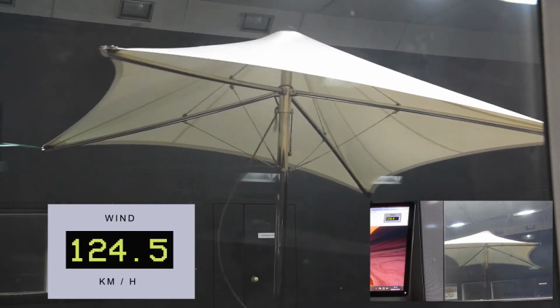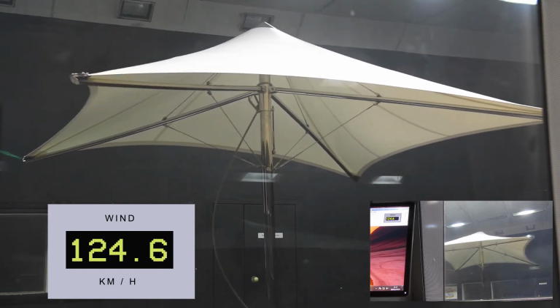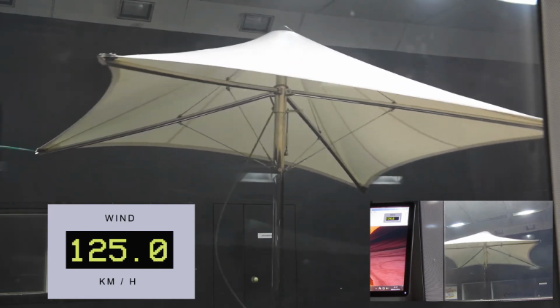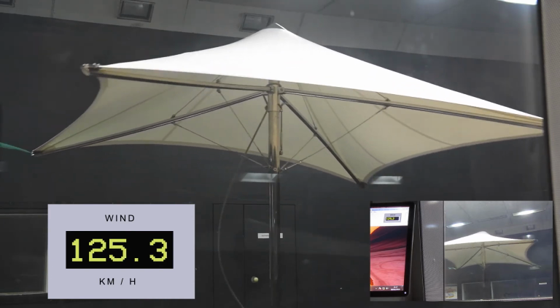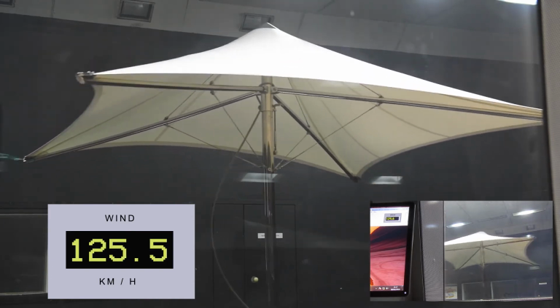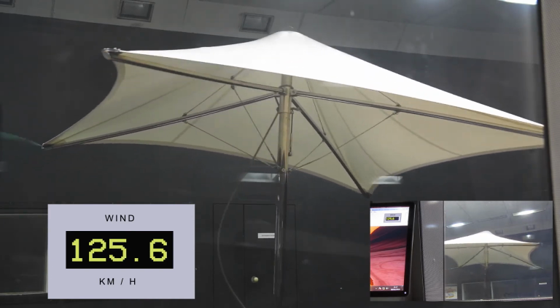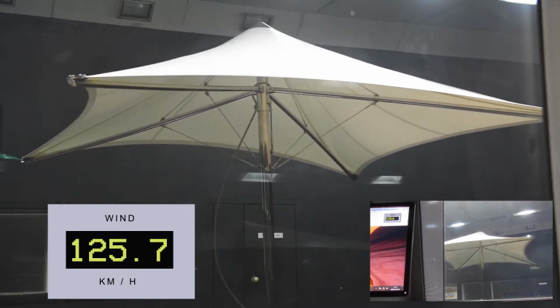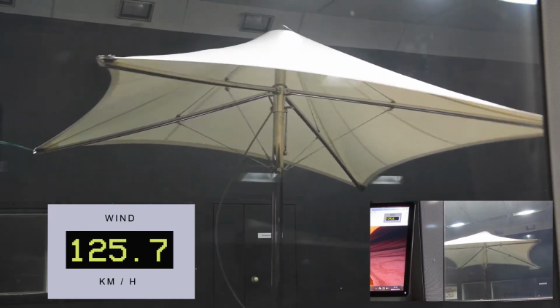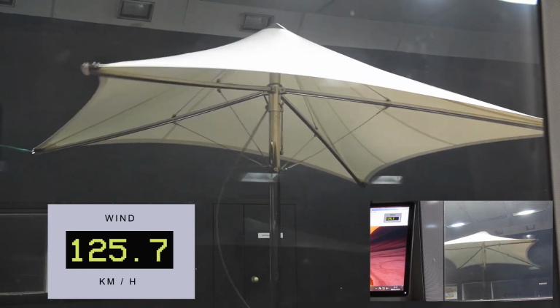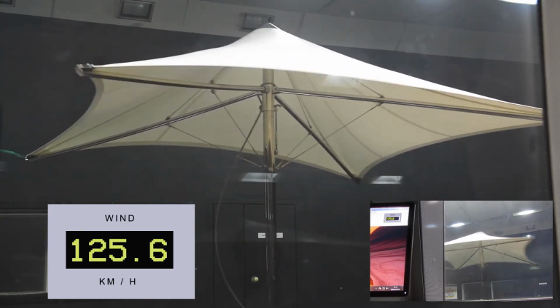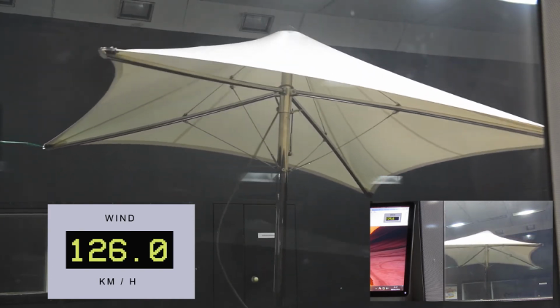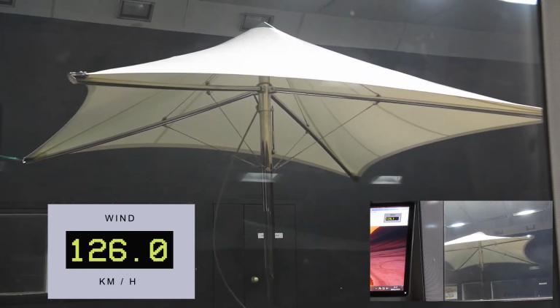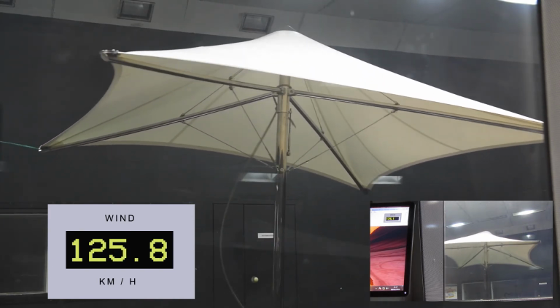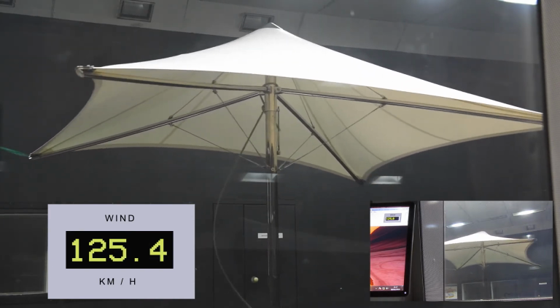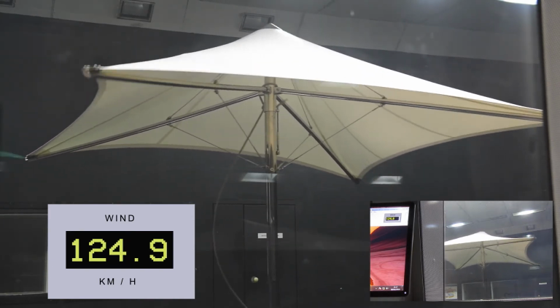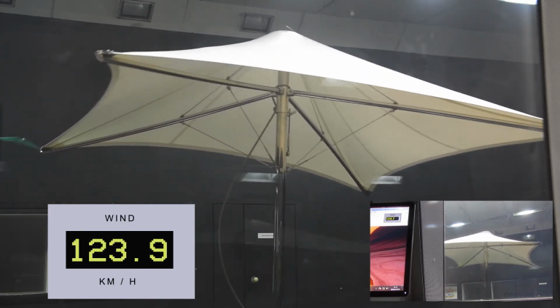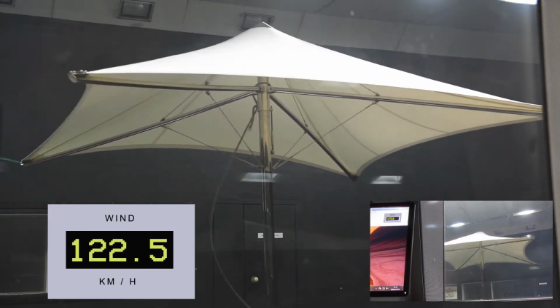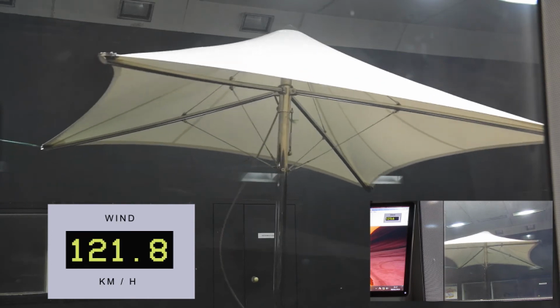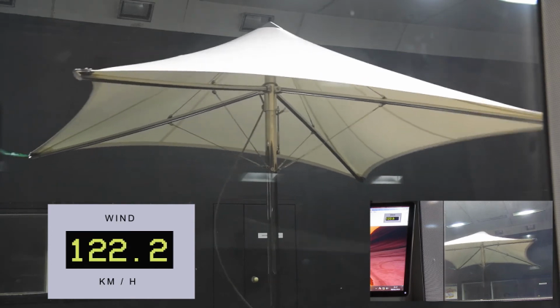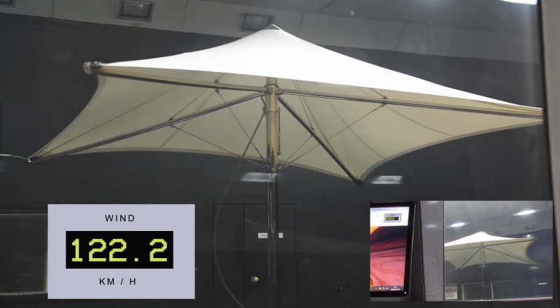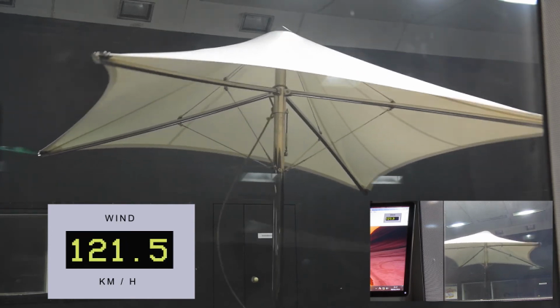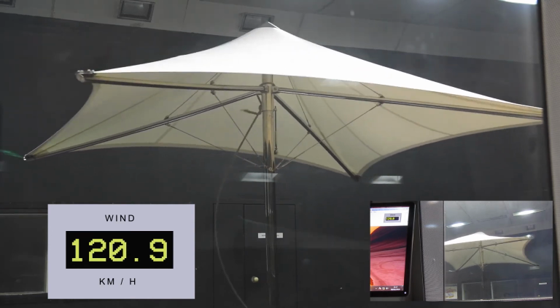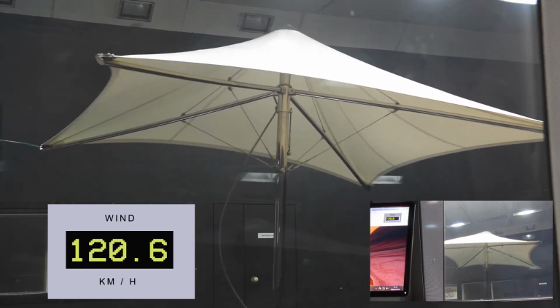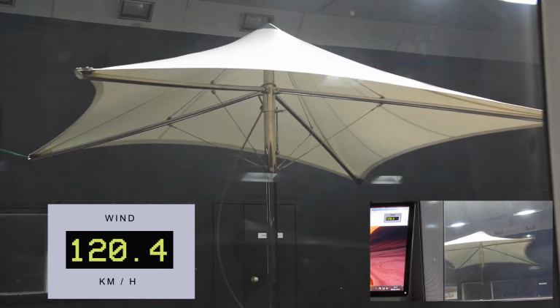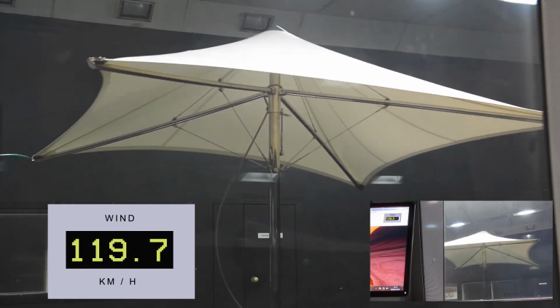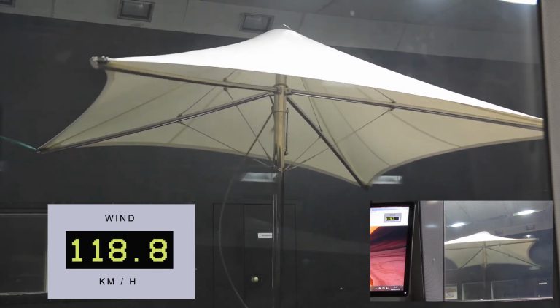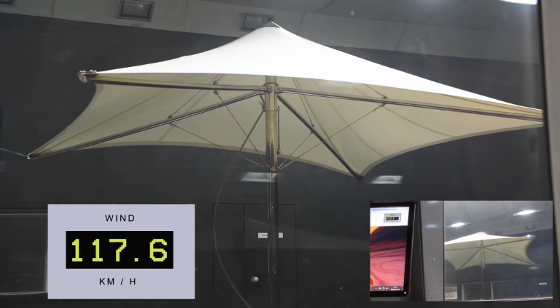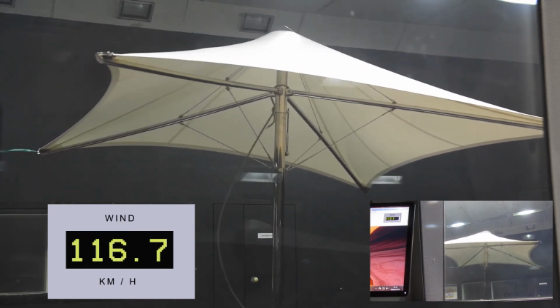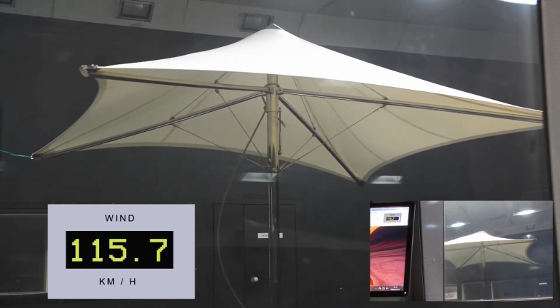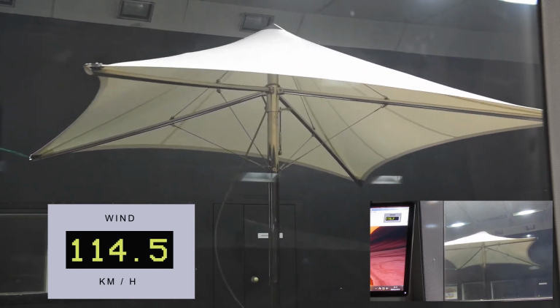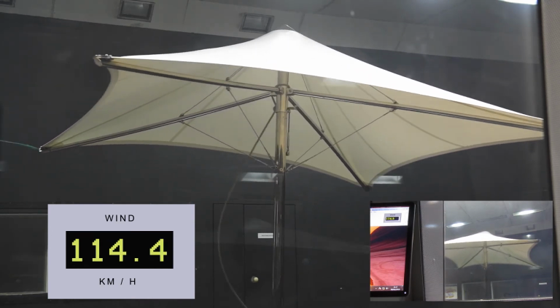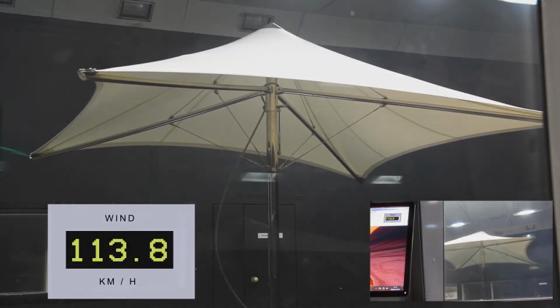Even though we have structural engineer reports on our parasols, the wind tunnel test is the real proof of strength. So contact Banbrella now to find out more.